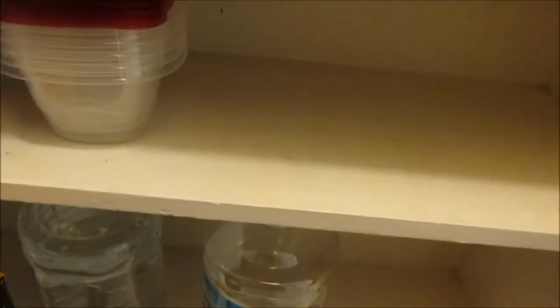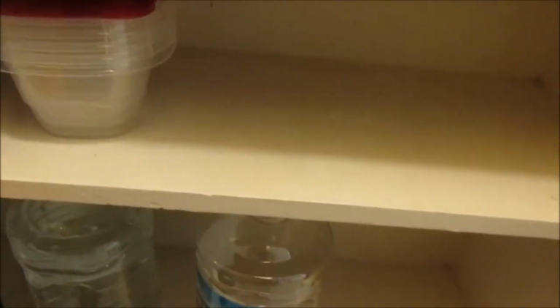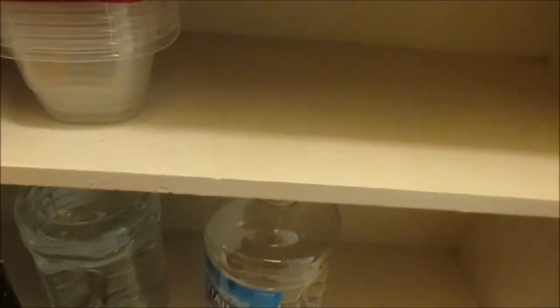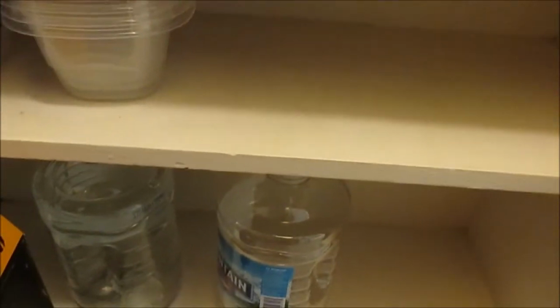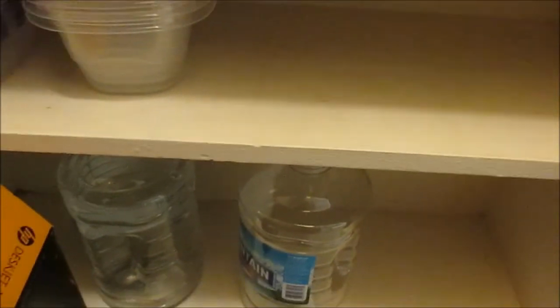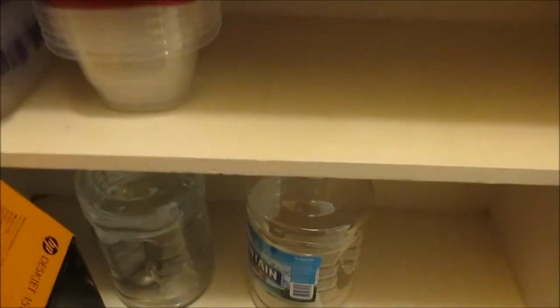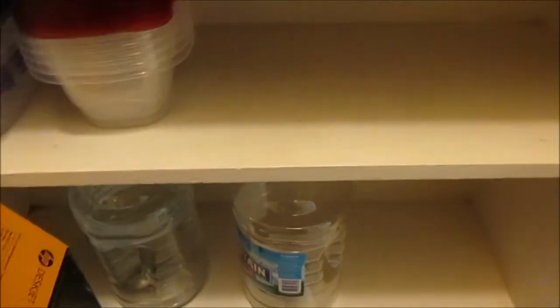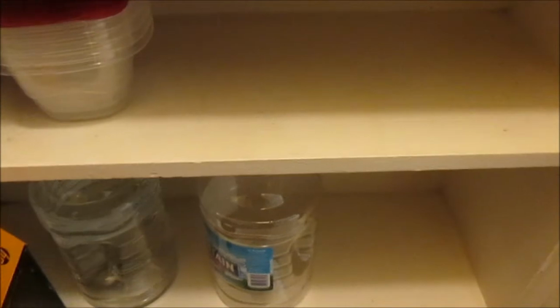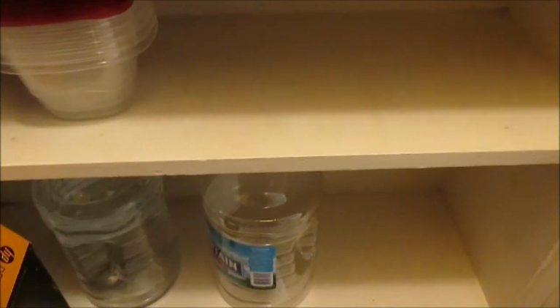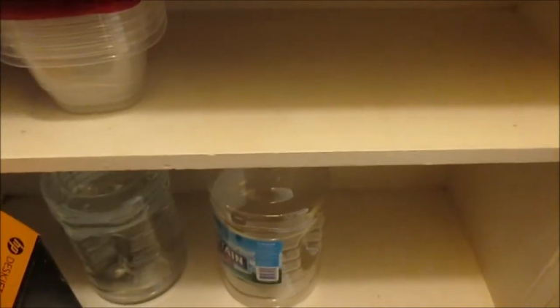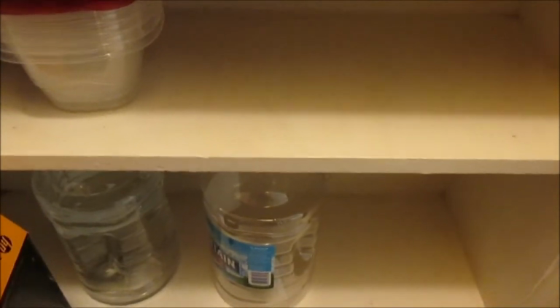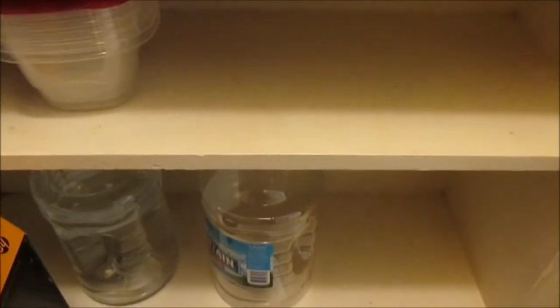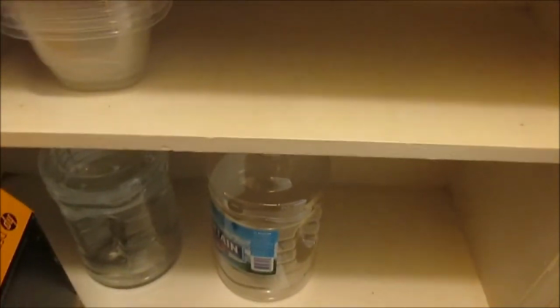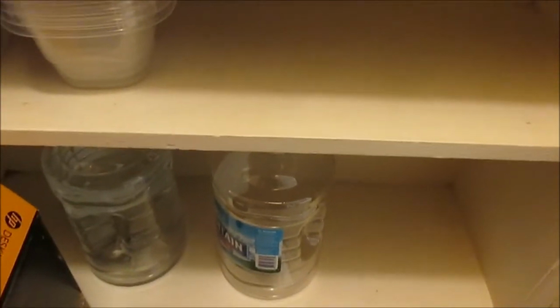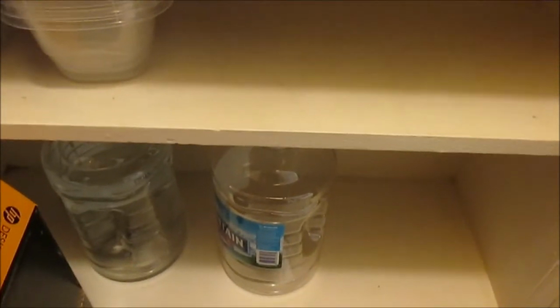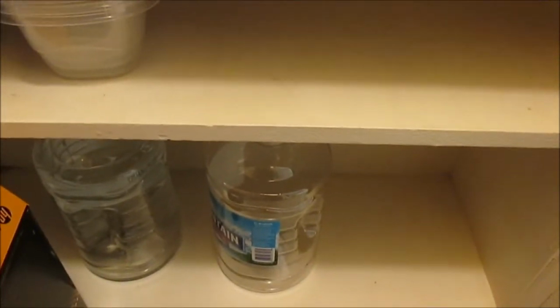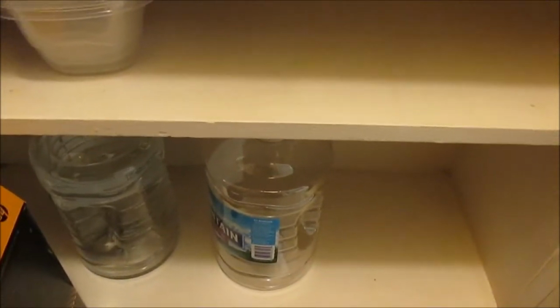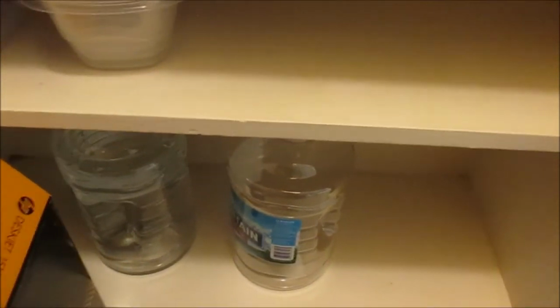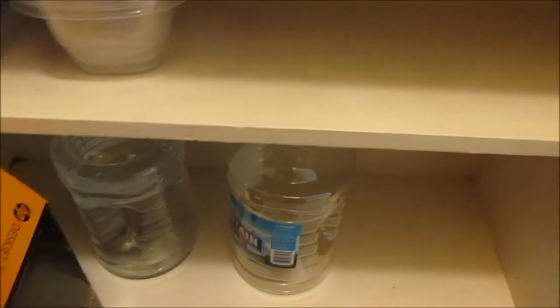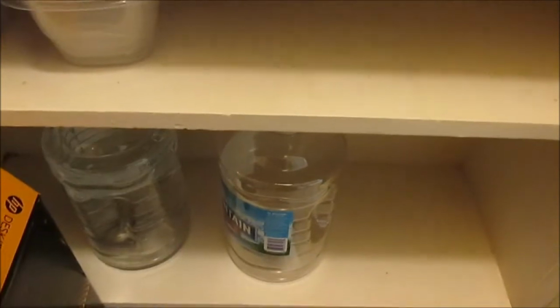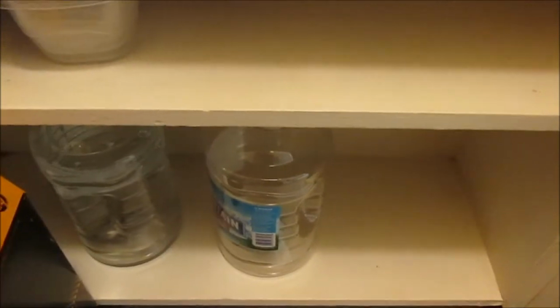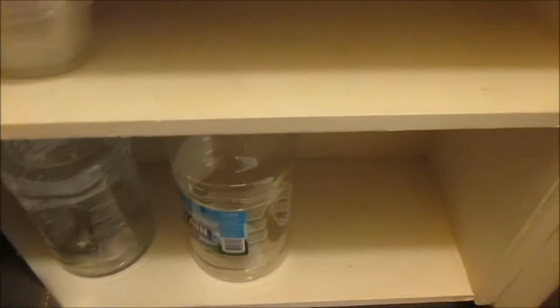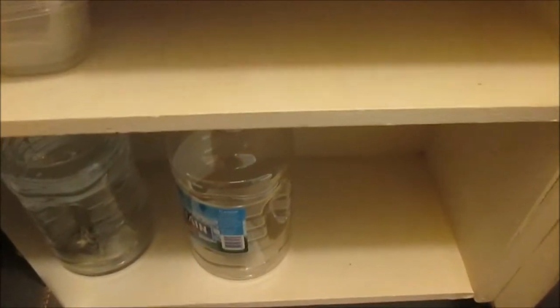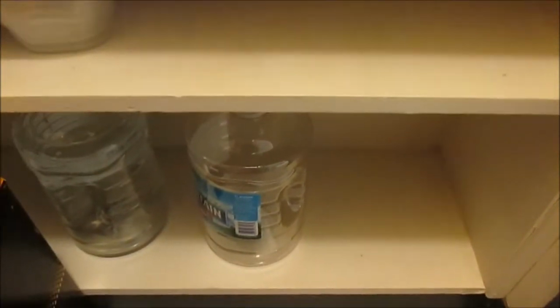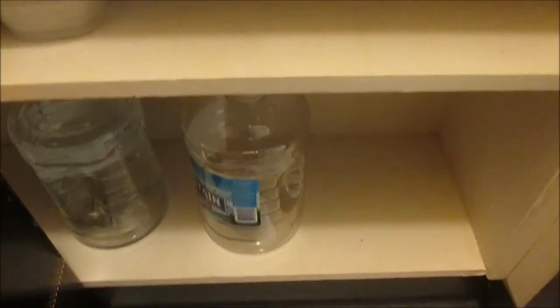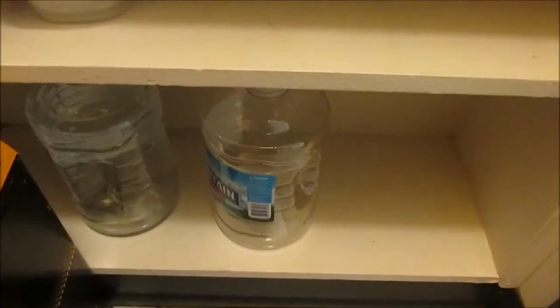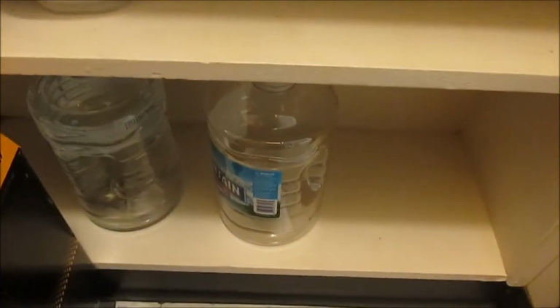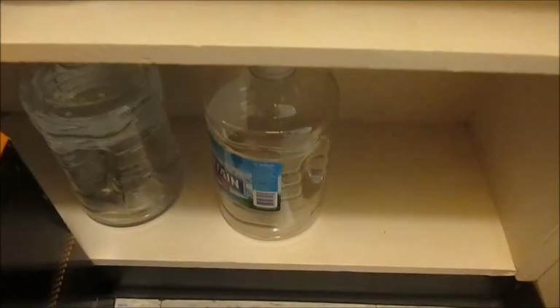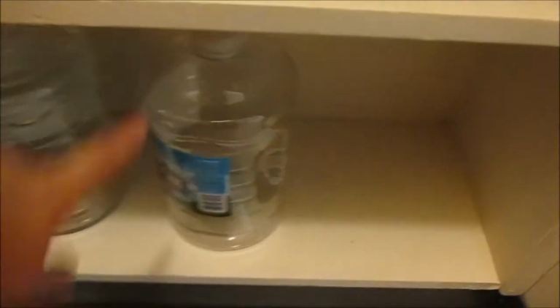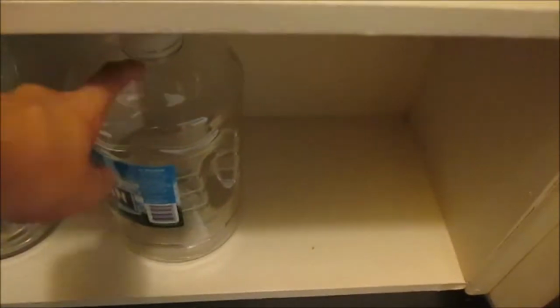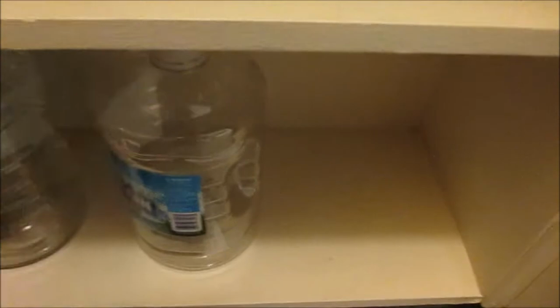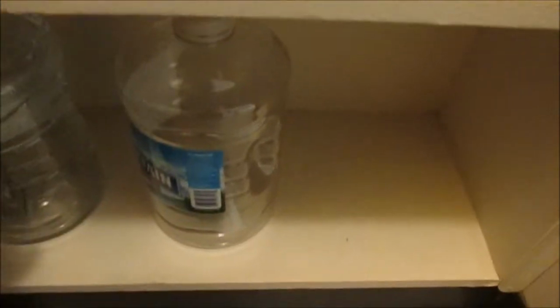I mainly get my water from the dining hall, but there are some times when I drink it all and obviously can't go to the dining hall, so I have a bottle of water. I need to fill this one up because that one's empty.